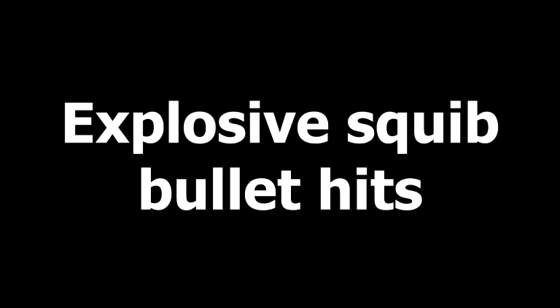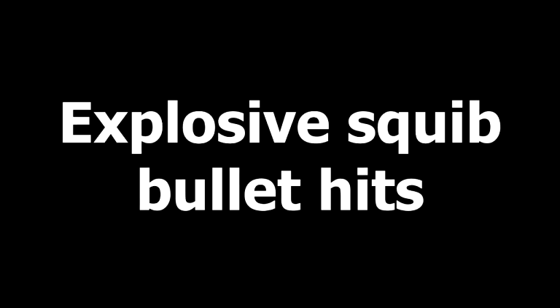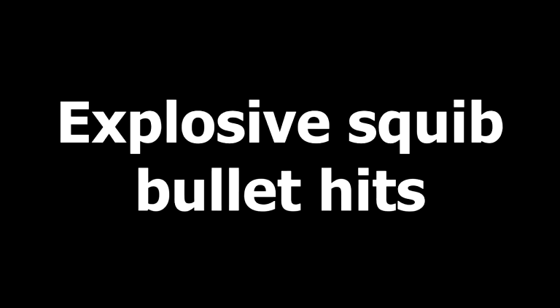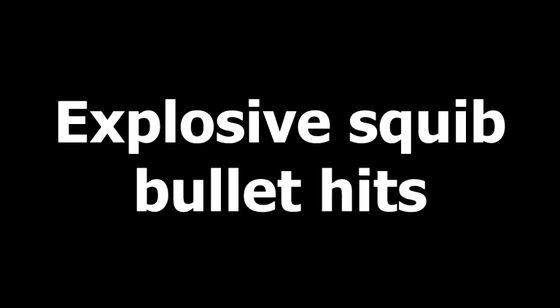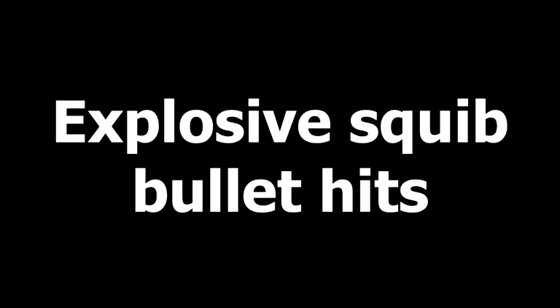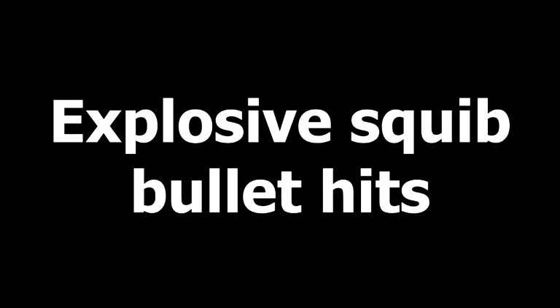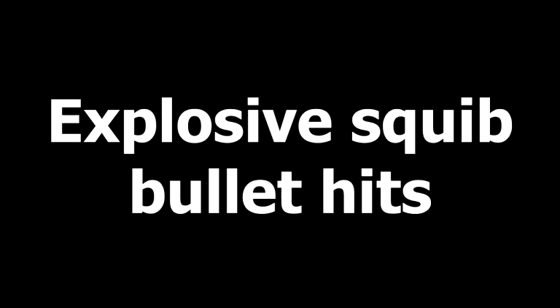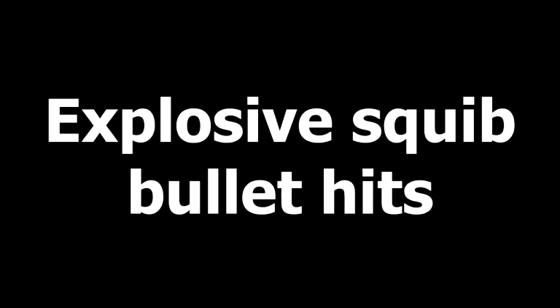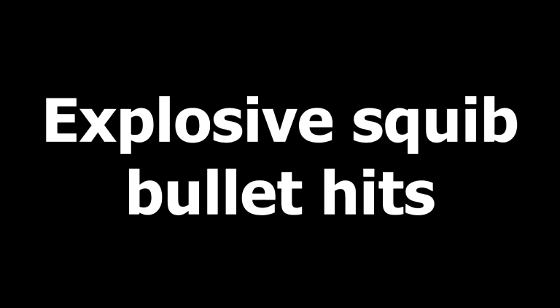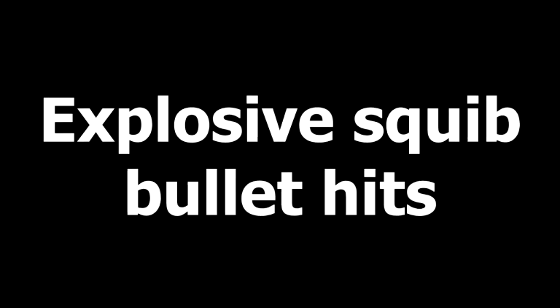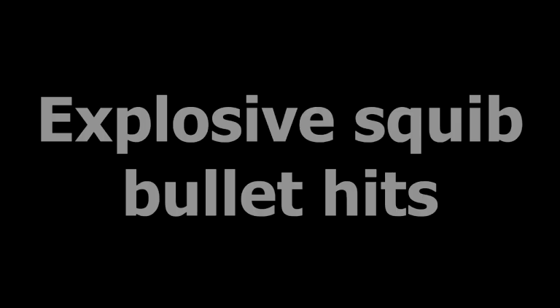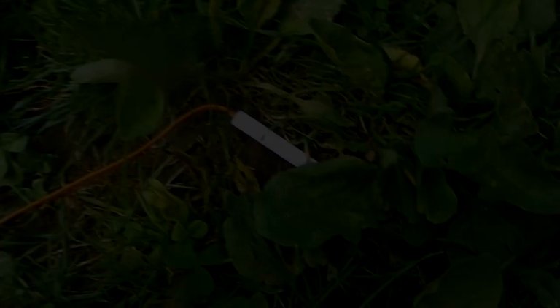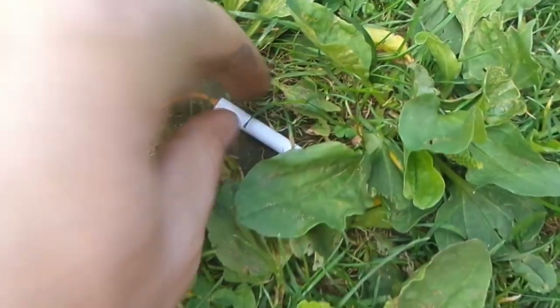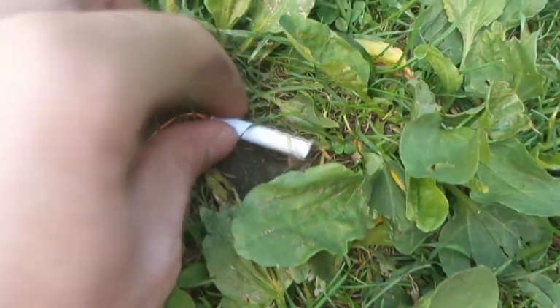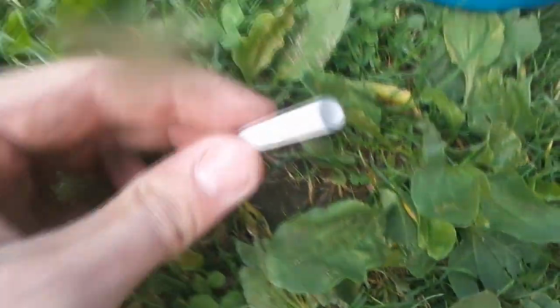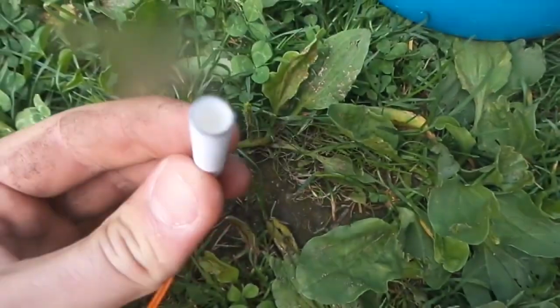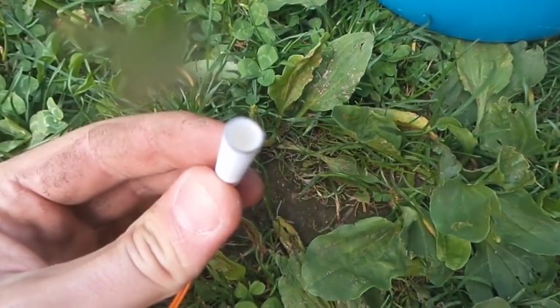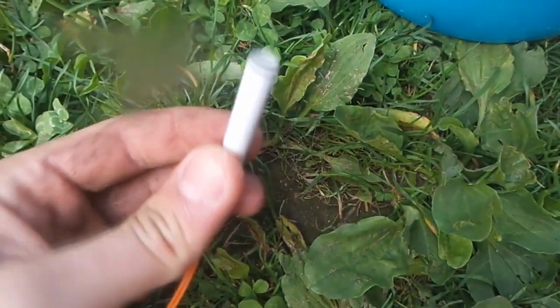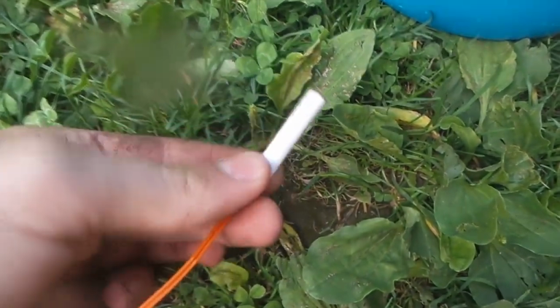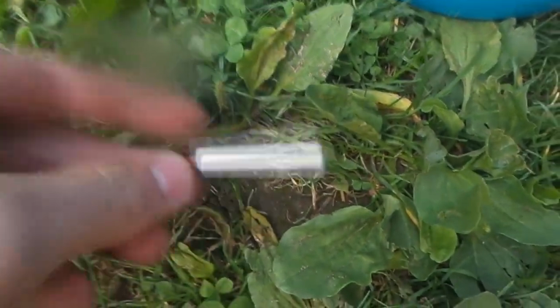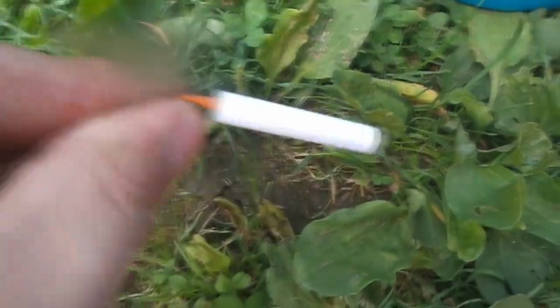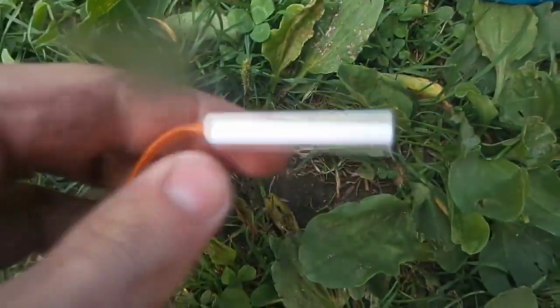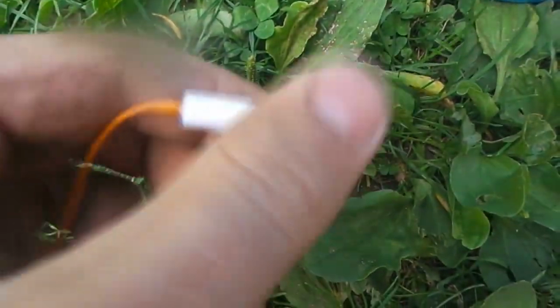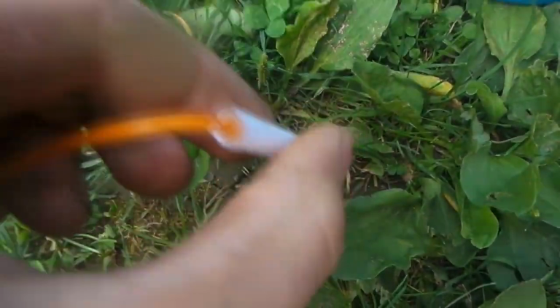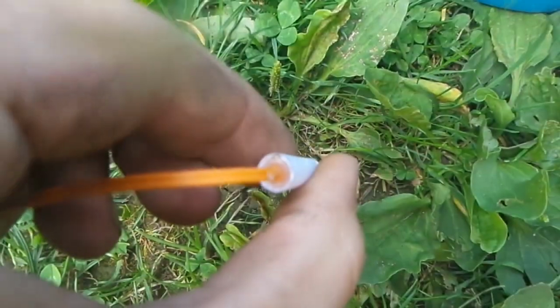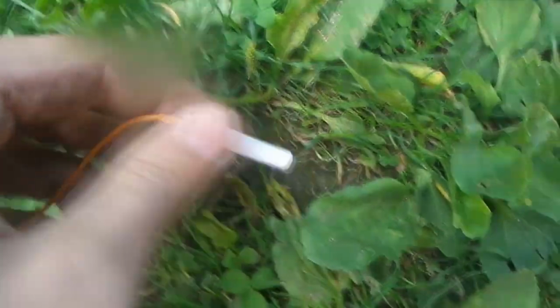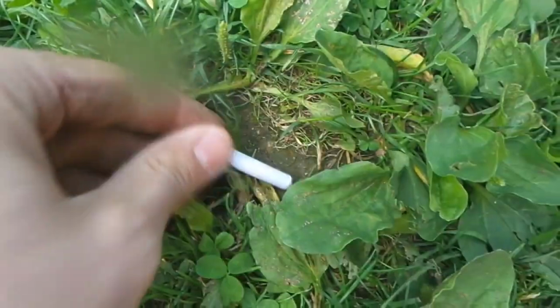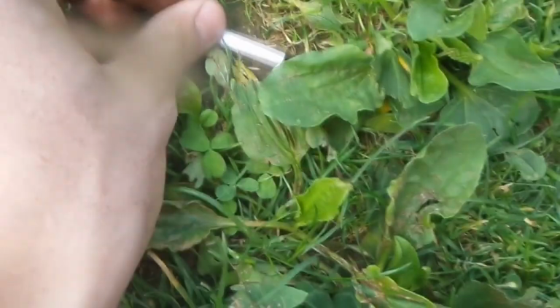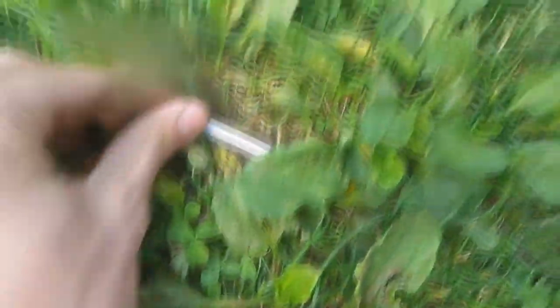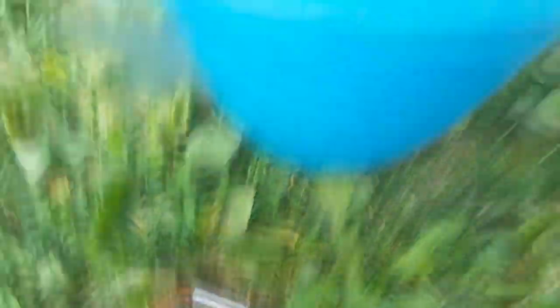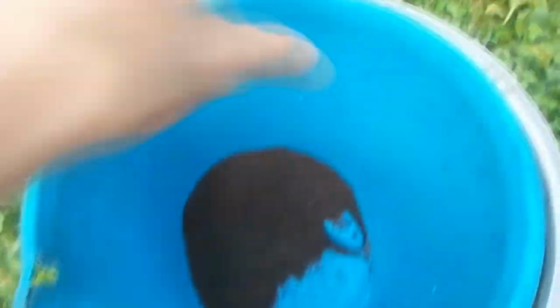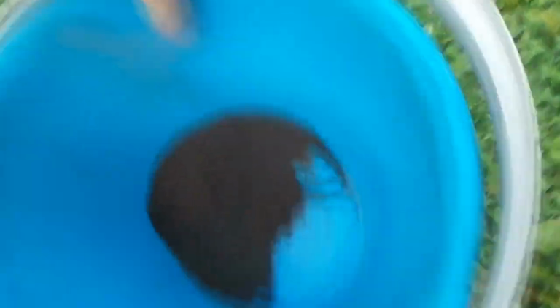What's going on guys? I thought I'd make a quick video on how to simulate bullet impacts on the ground using these homemade explosive squibs. This one has 0.25 grams of a smokeless primary high explosive.